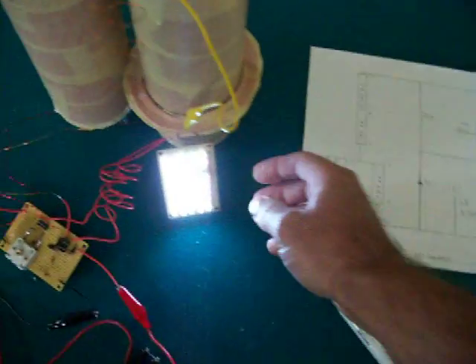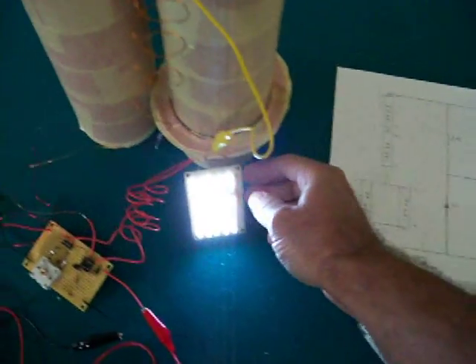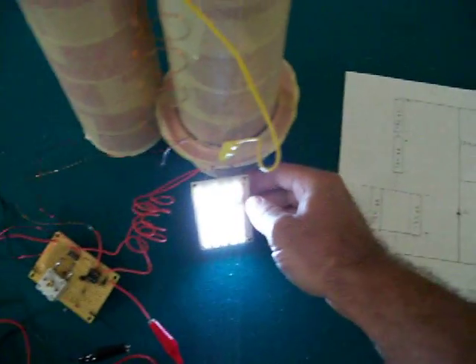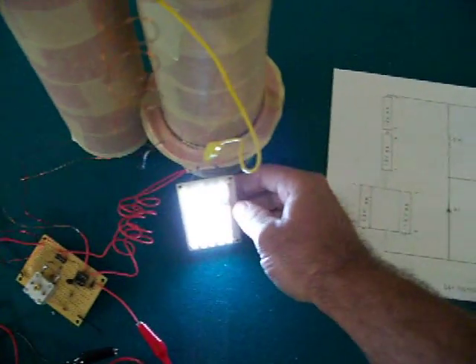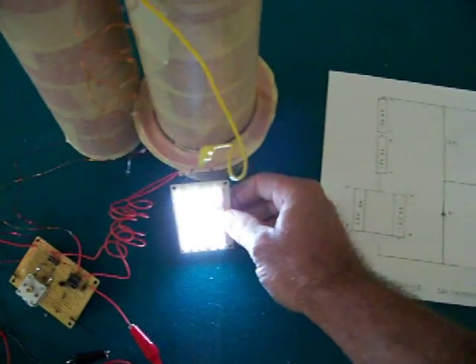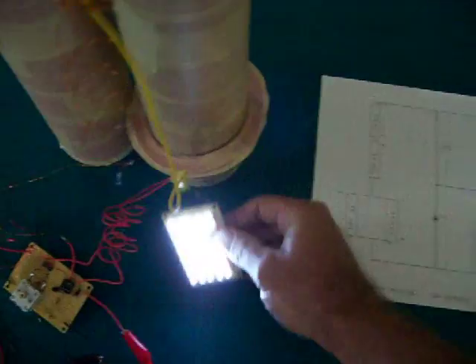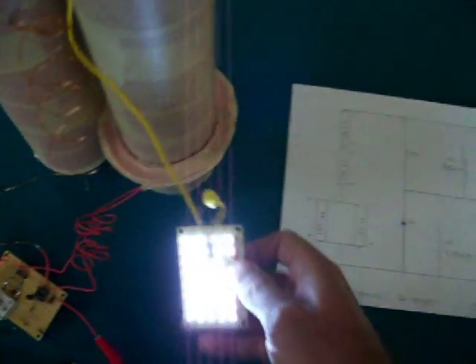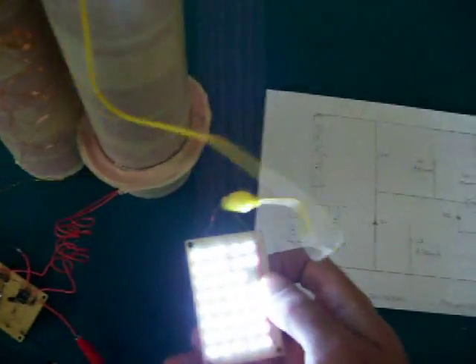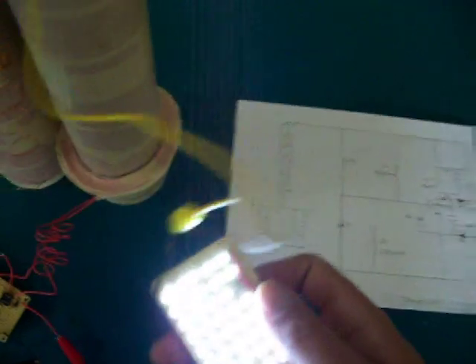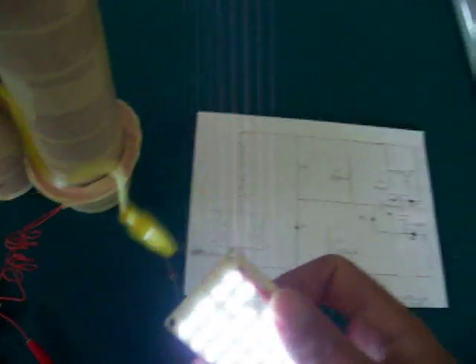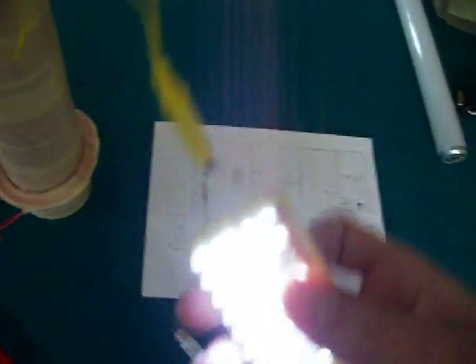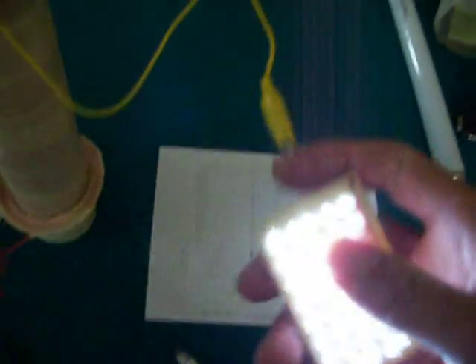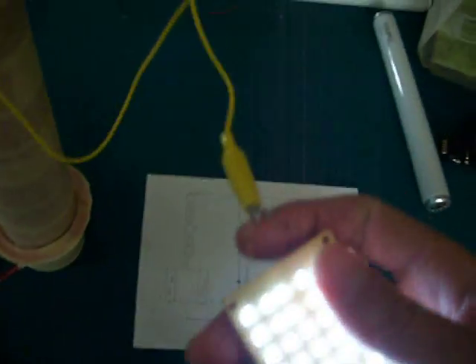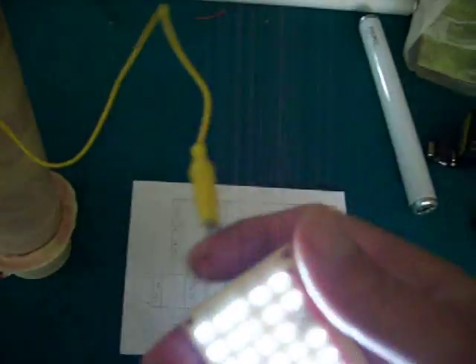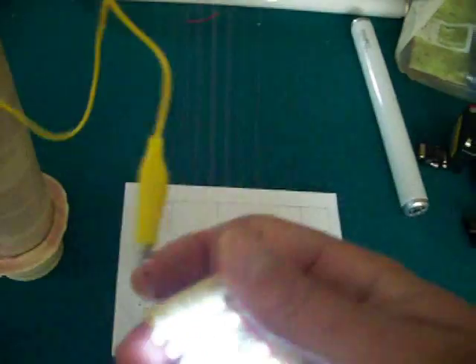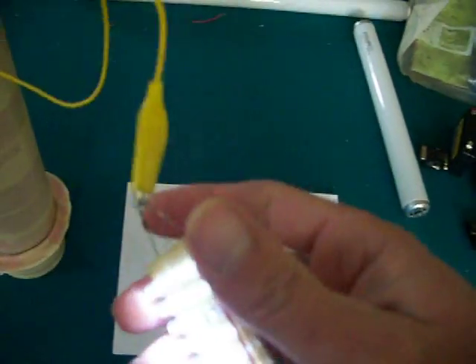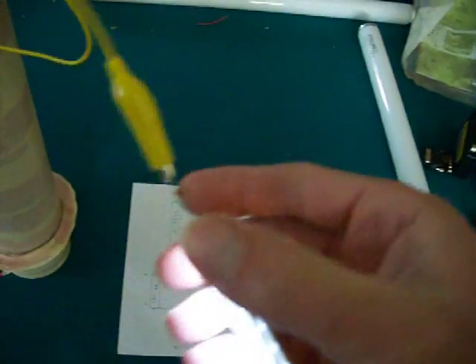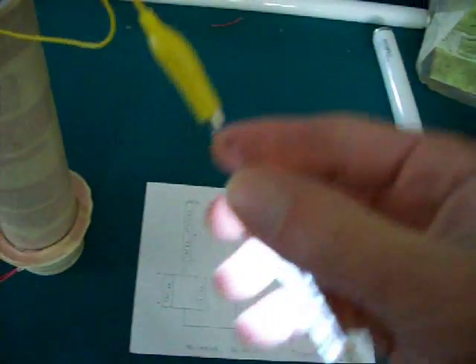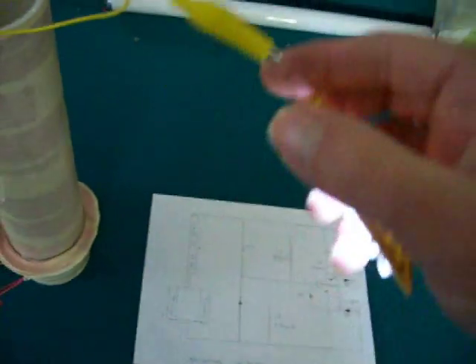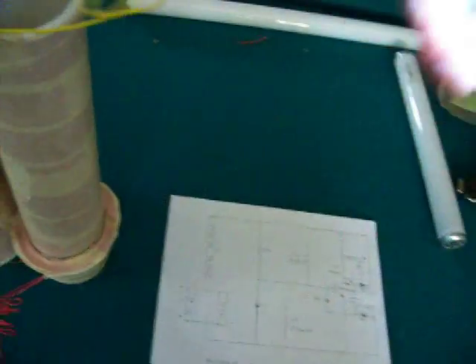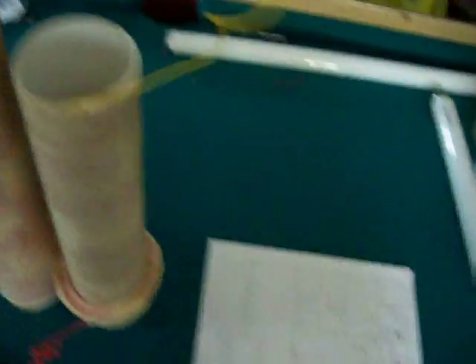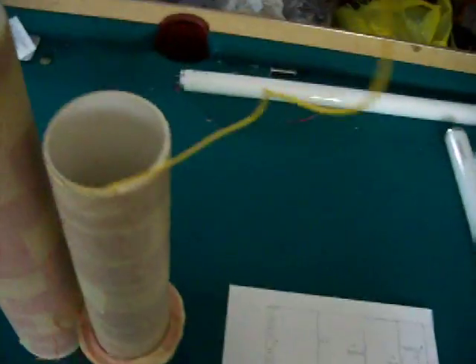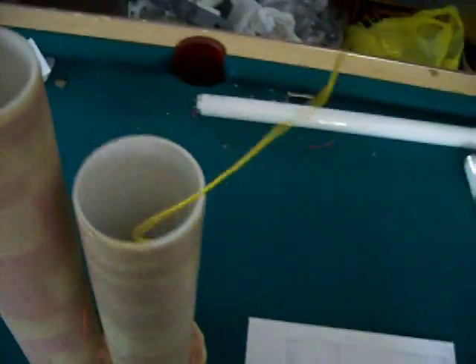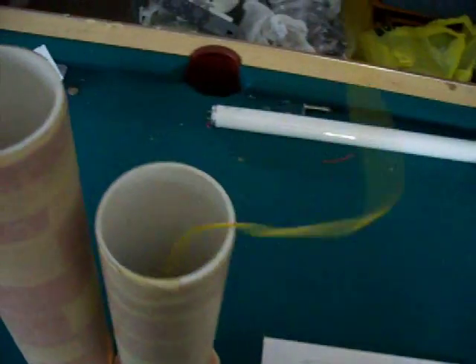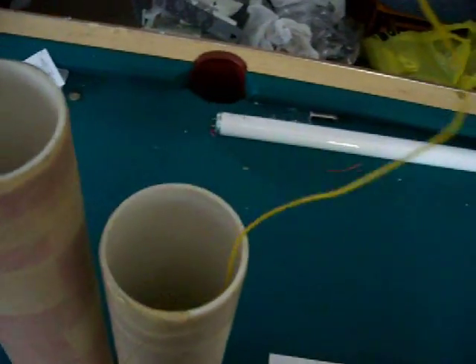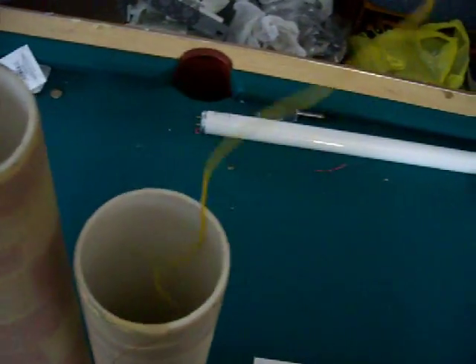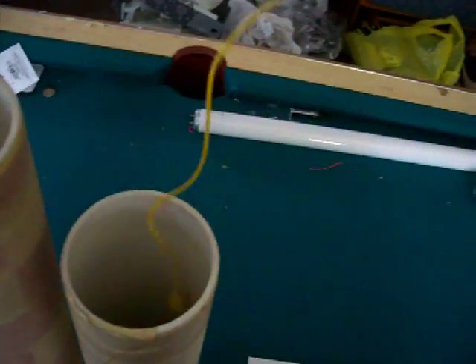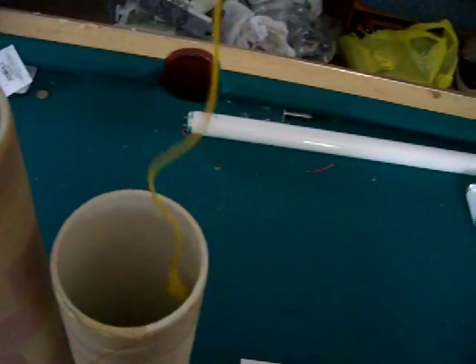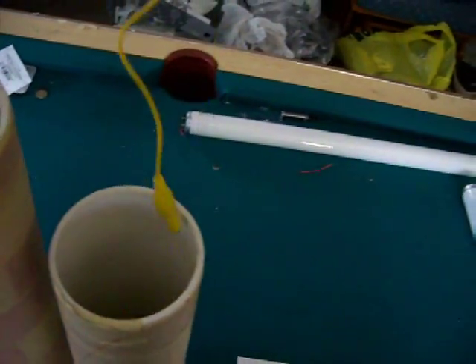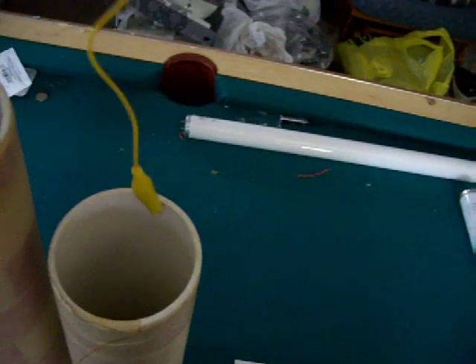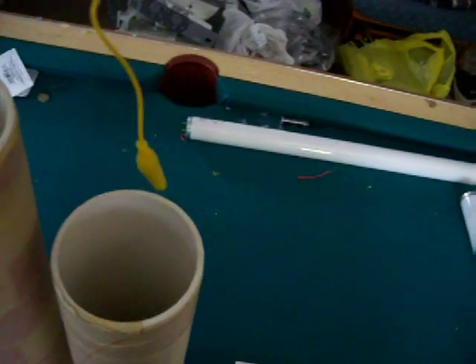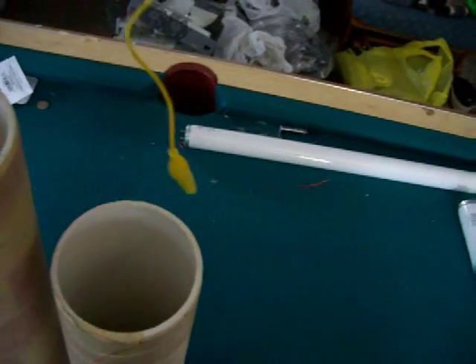These 39 LEDs I just have on an alligator clip. That's just sitting in the L1 coil.